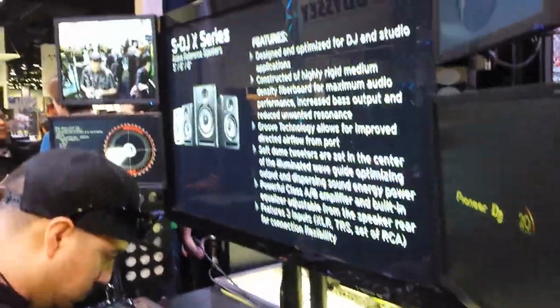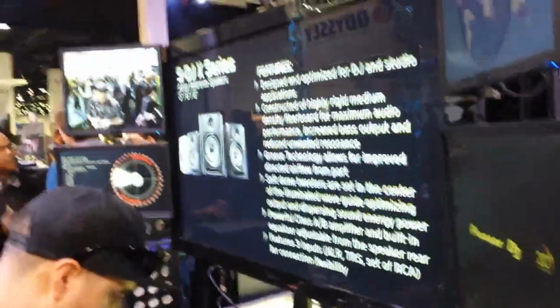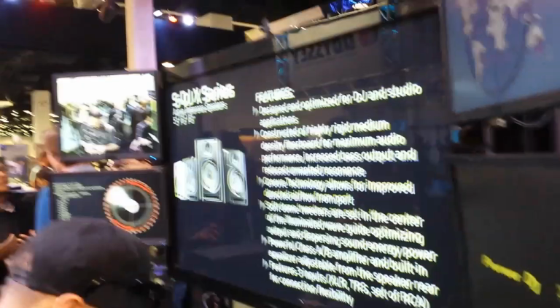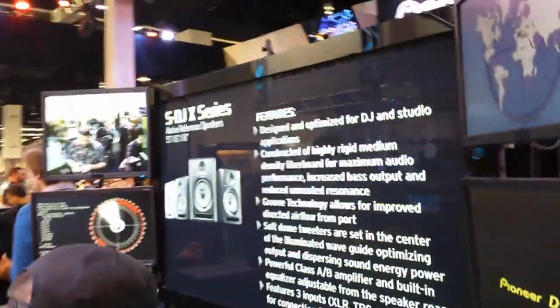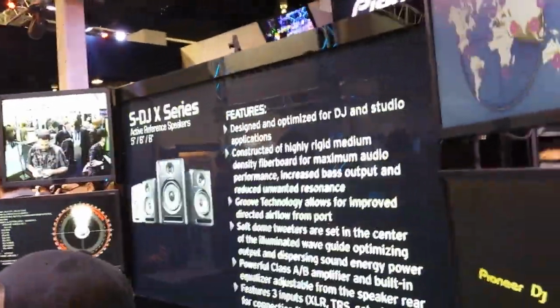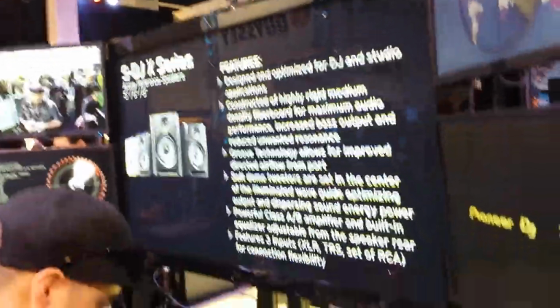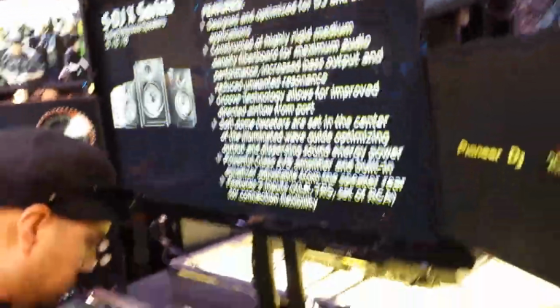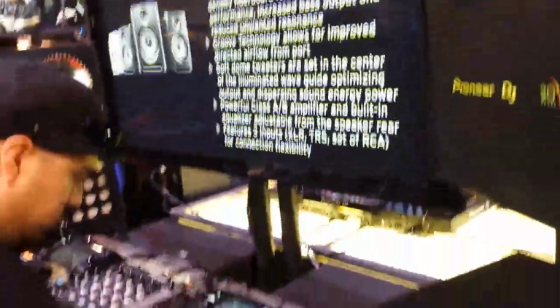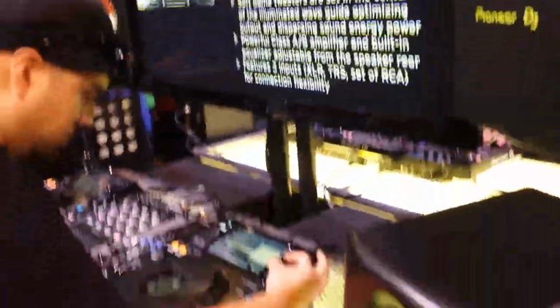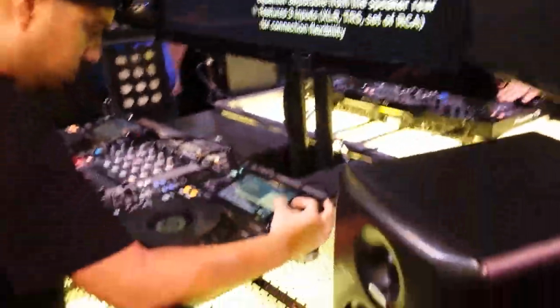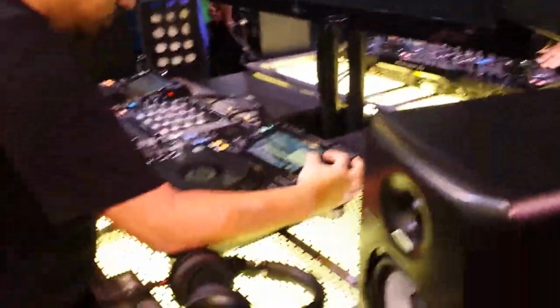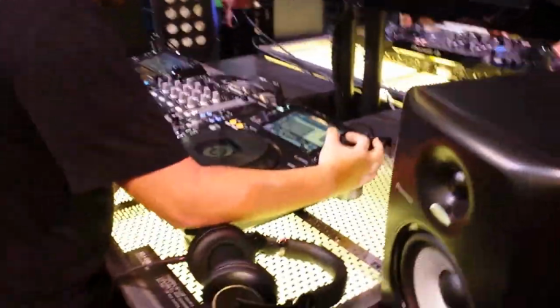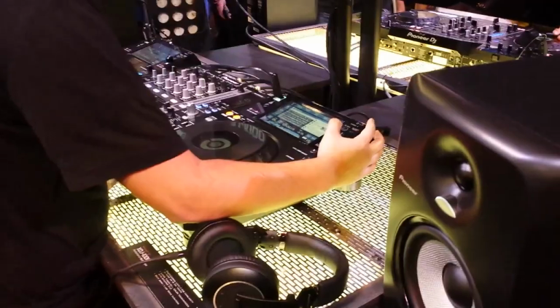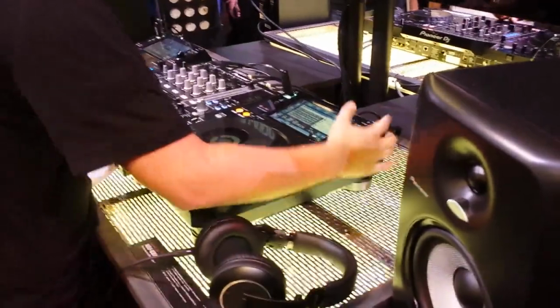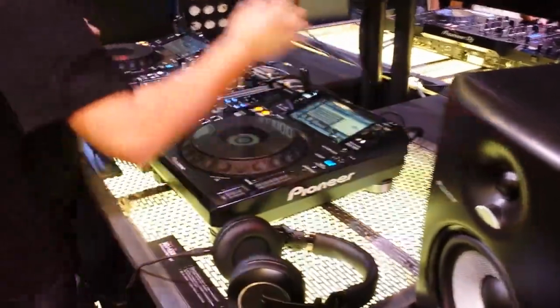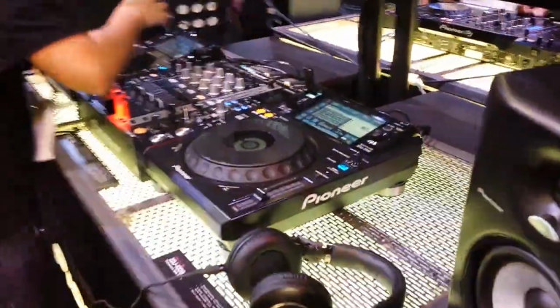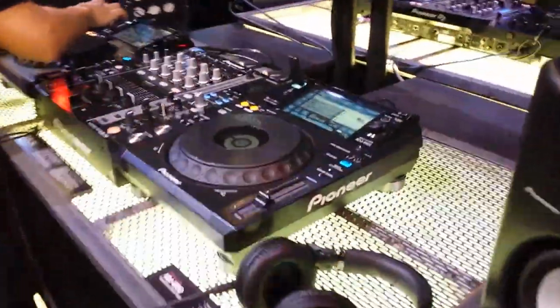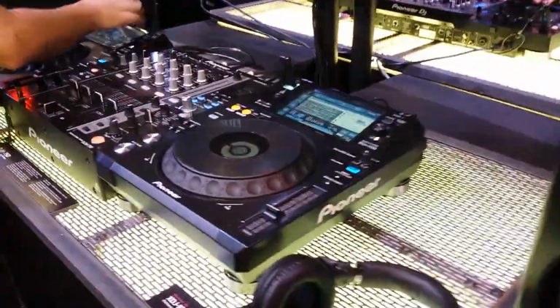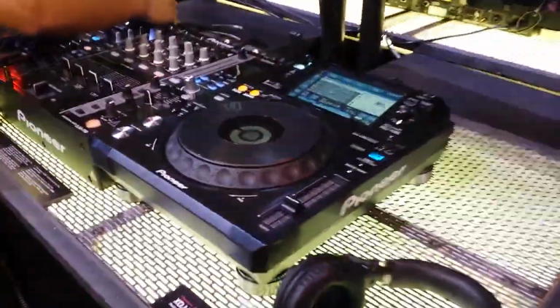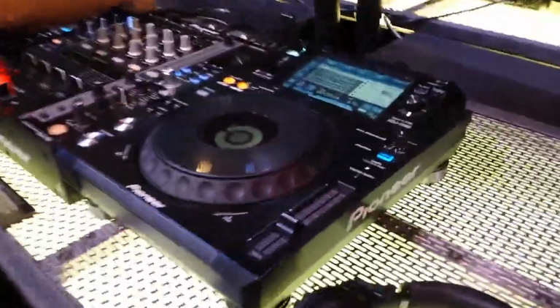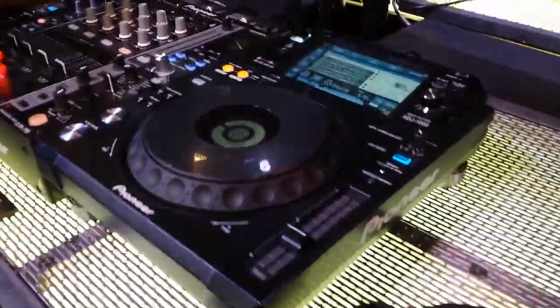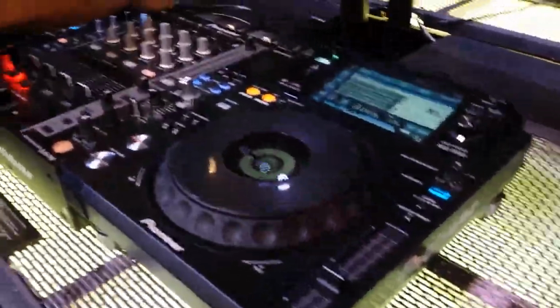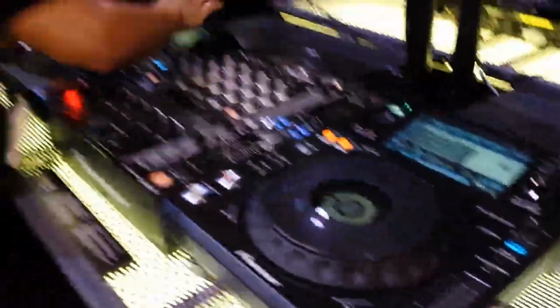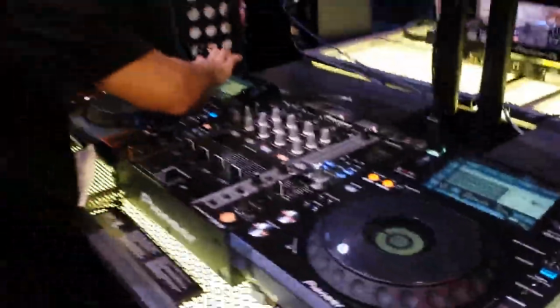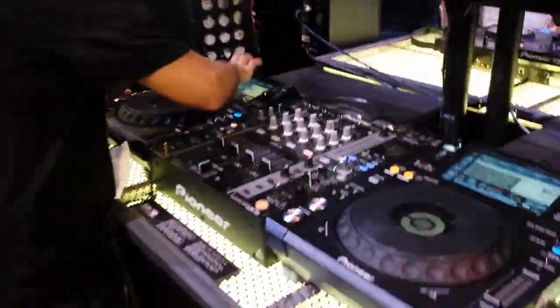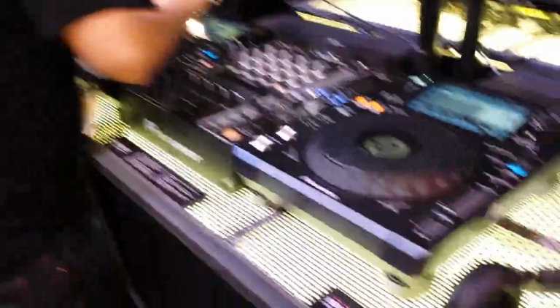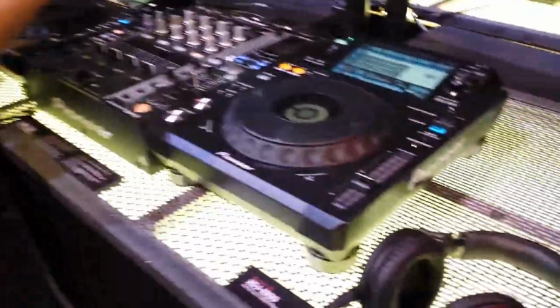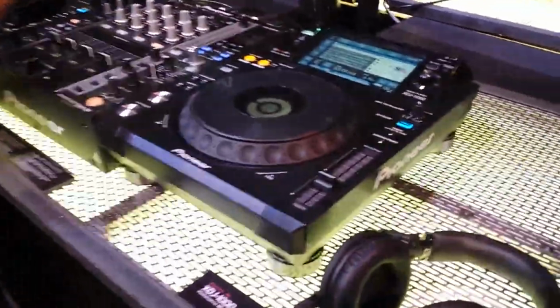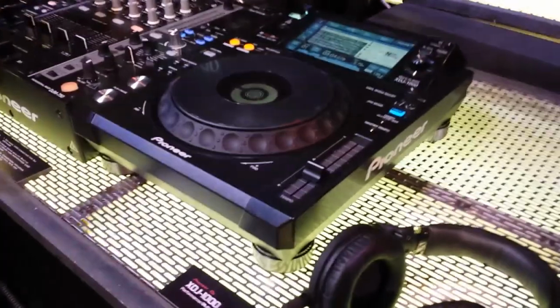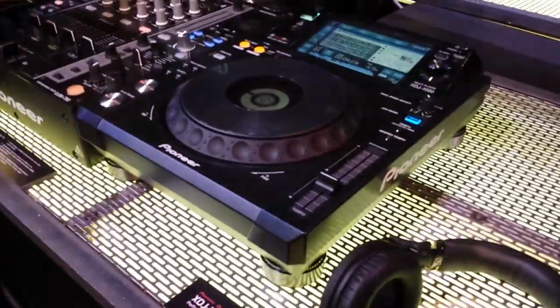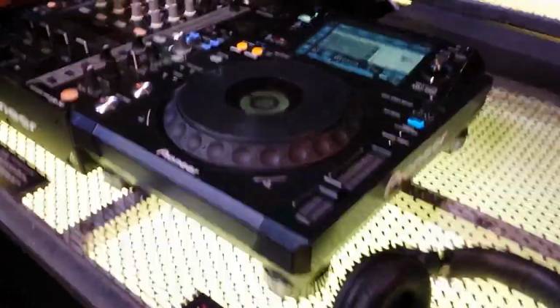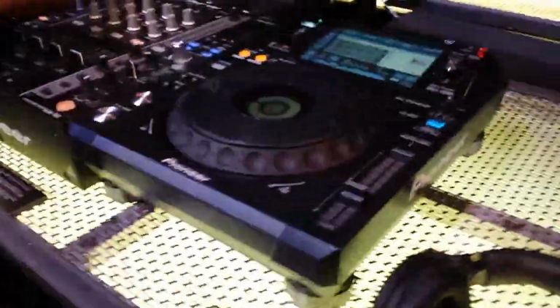Right now at the Pioneer booth, we're showing you one of the coolest, hottest things so far. We are looking at the XDJ-1000.